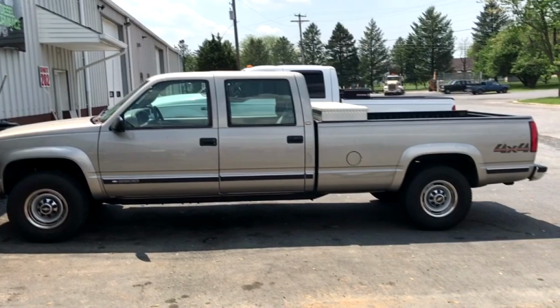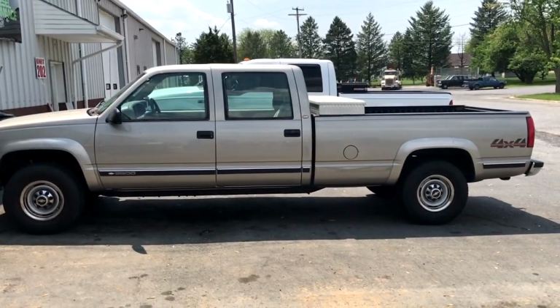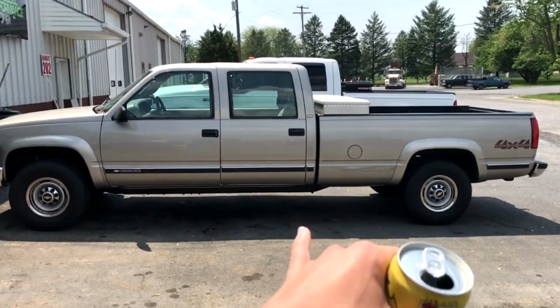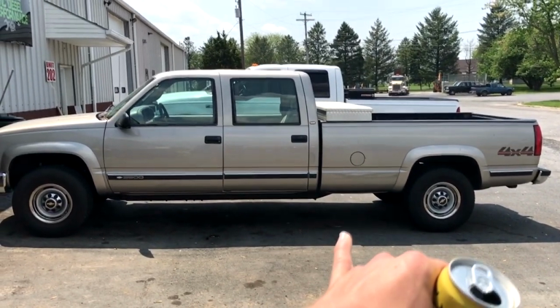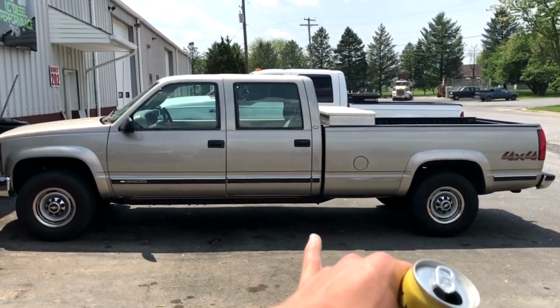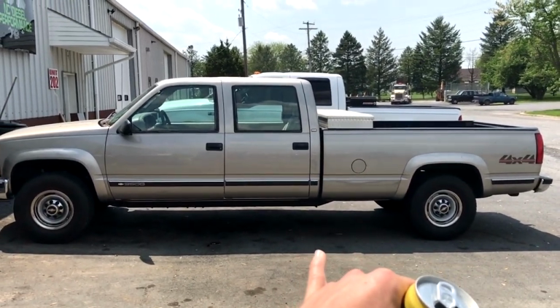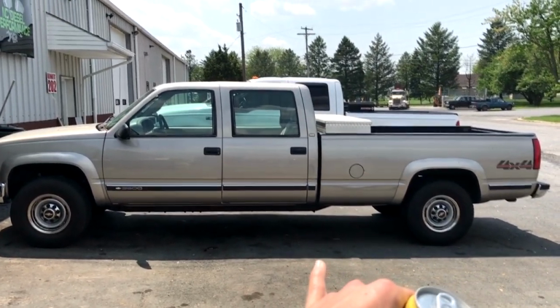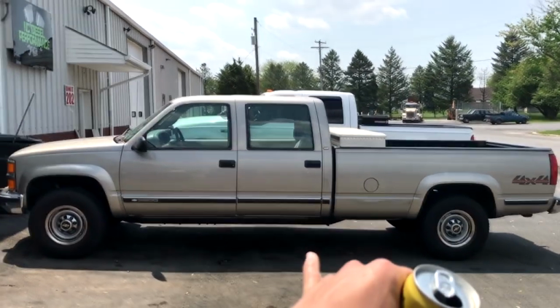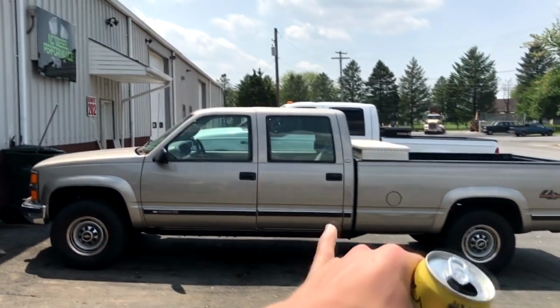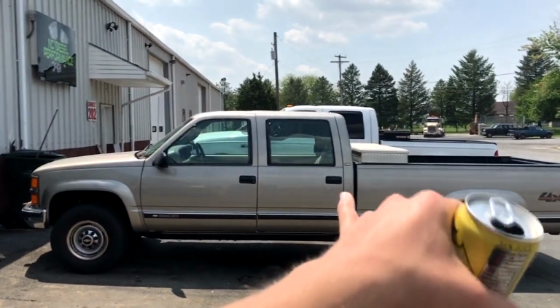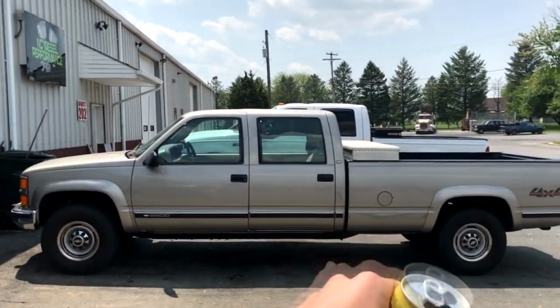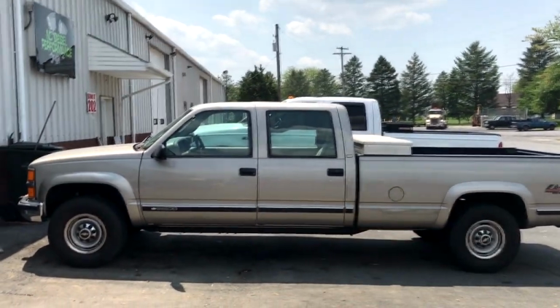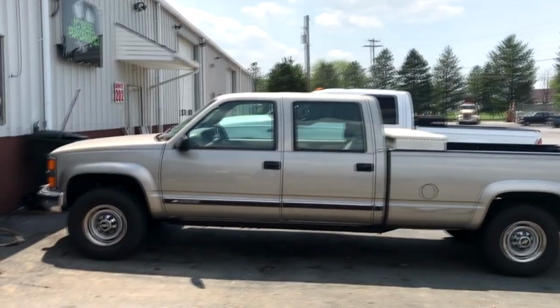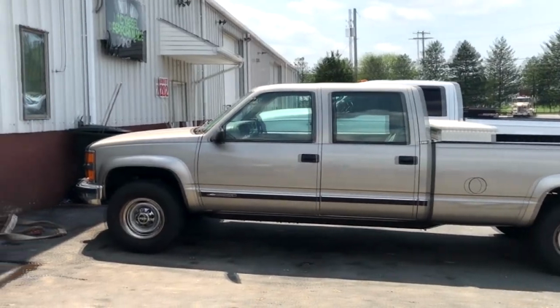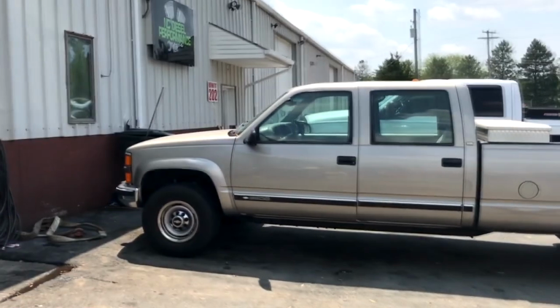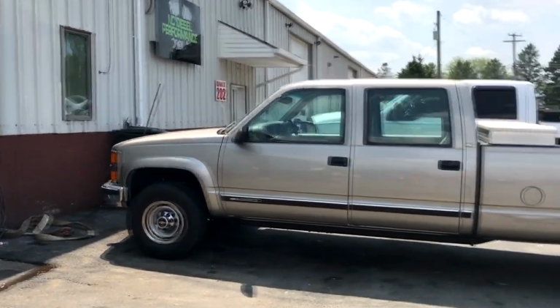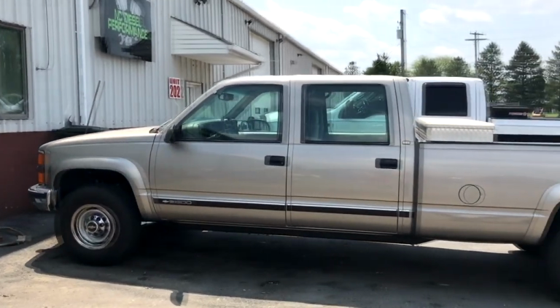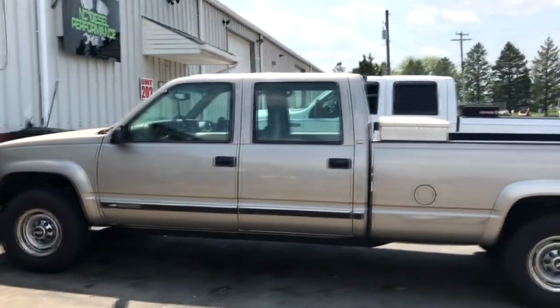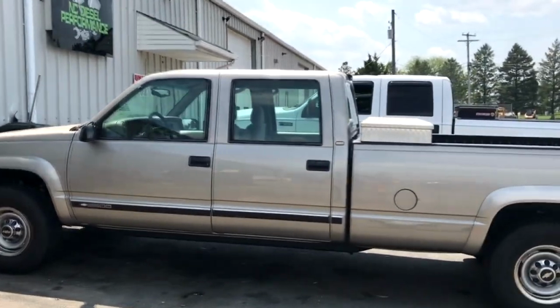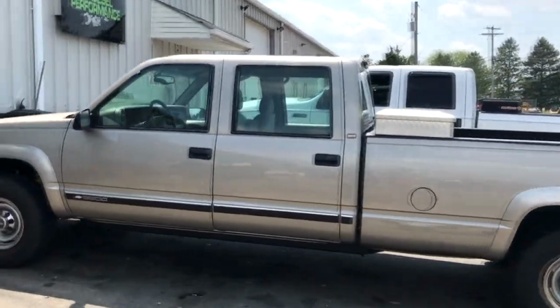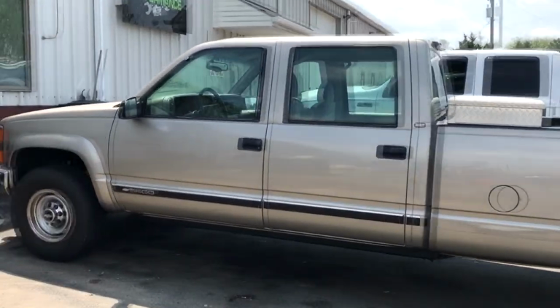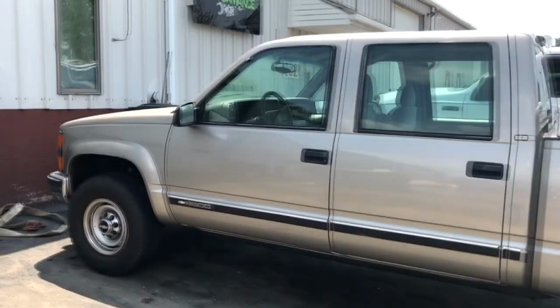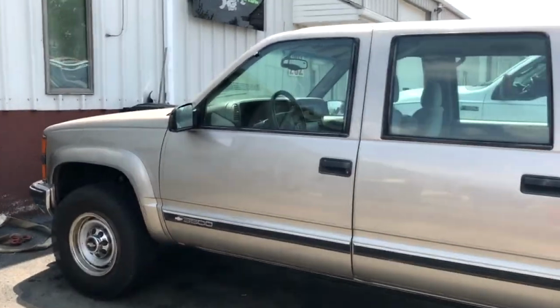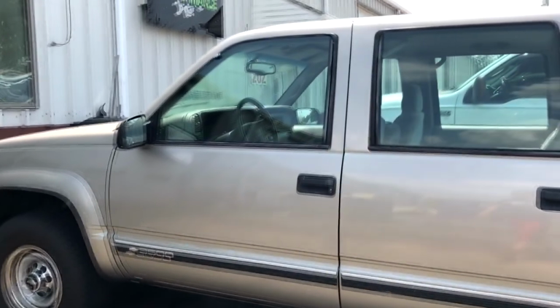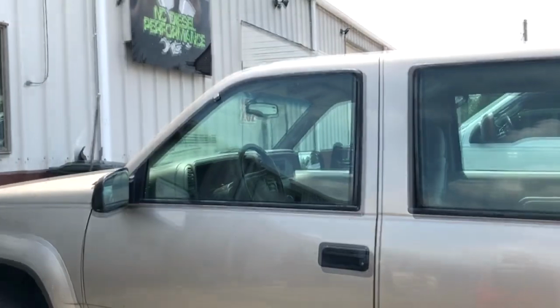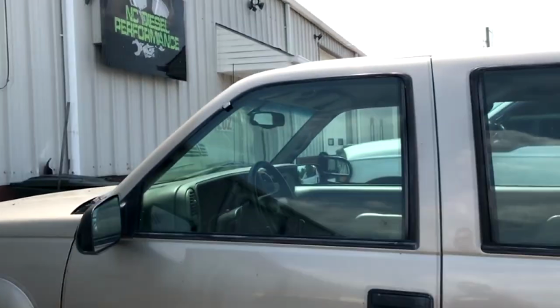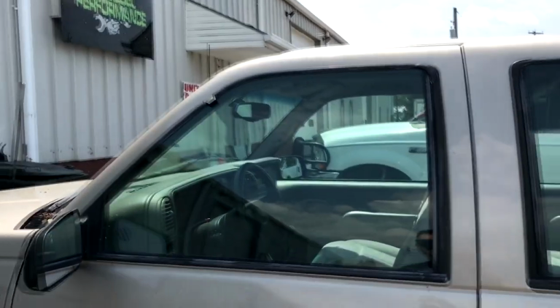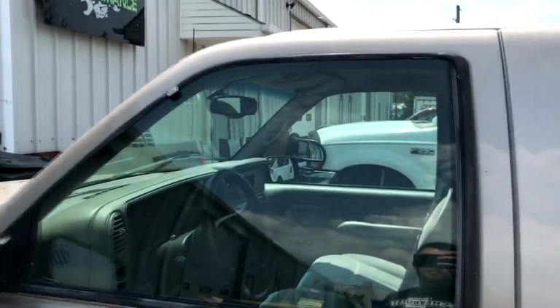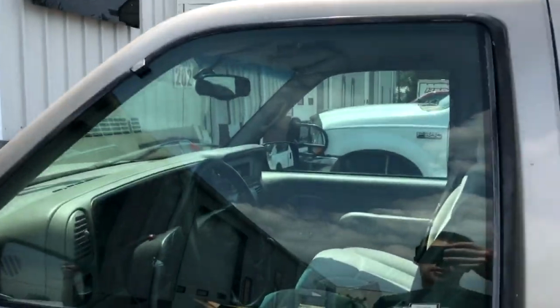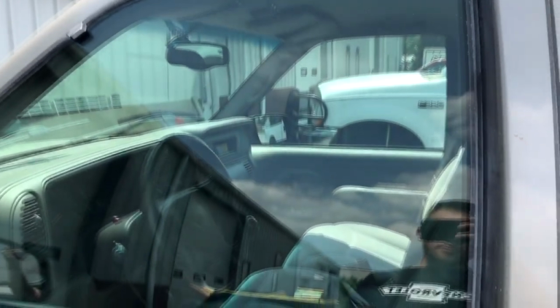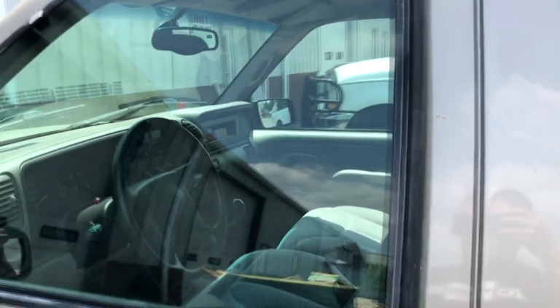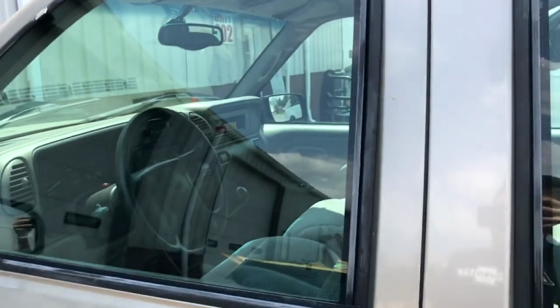Now these are pretty rare right here - you never see these. Sorry about the fire siren, but it's a four-door manual 3500 Chevy. I don't think it's a diesel, but it's a manual trans - you can see in there. That's cool.